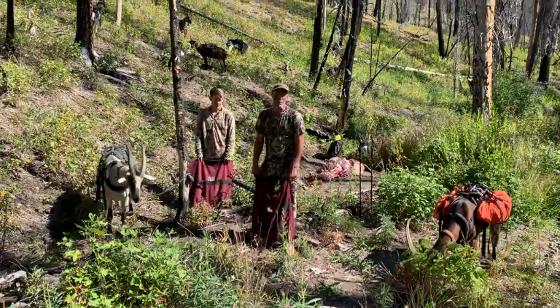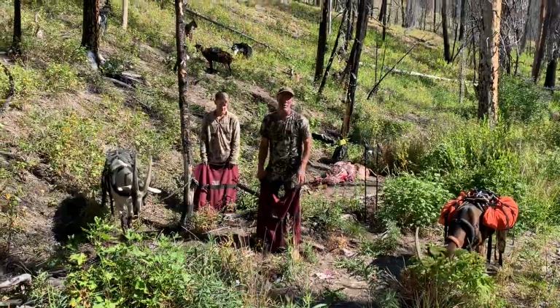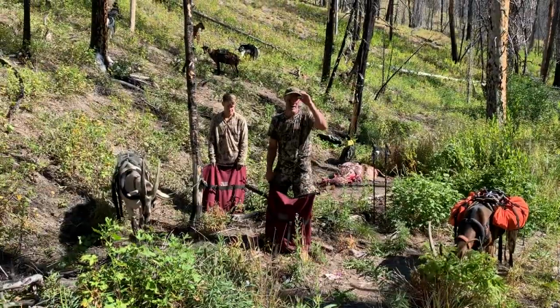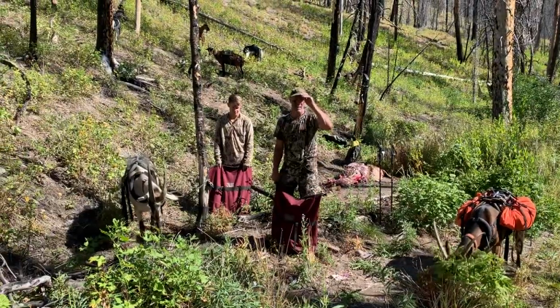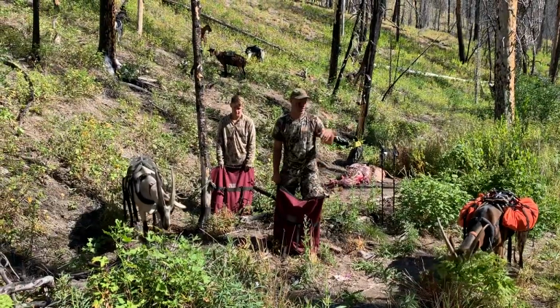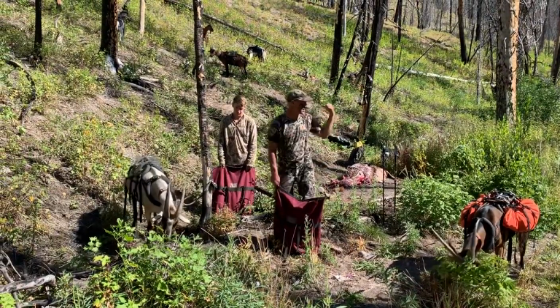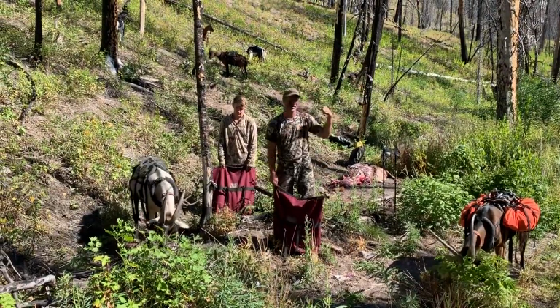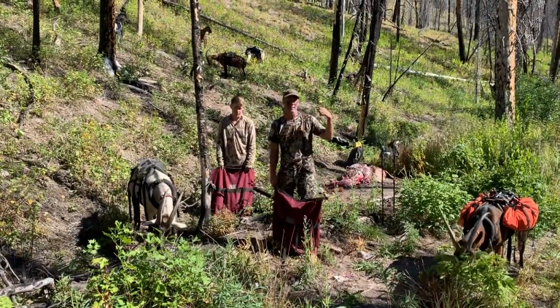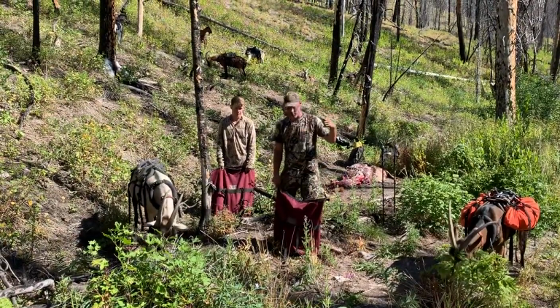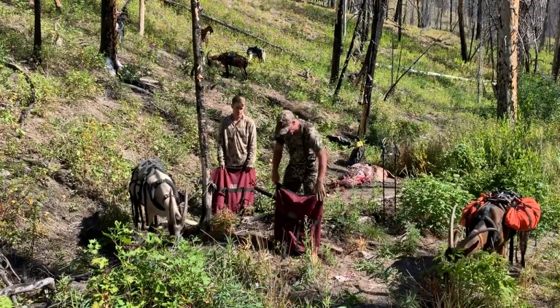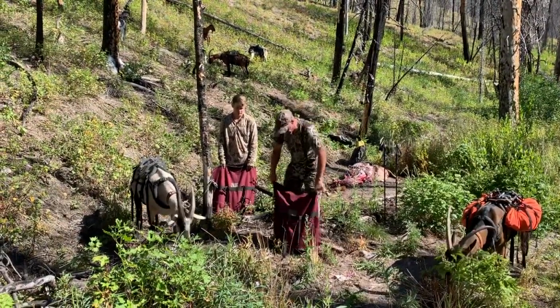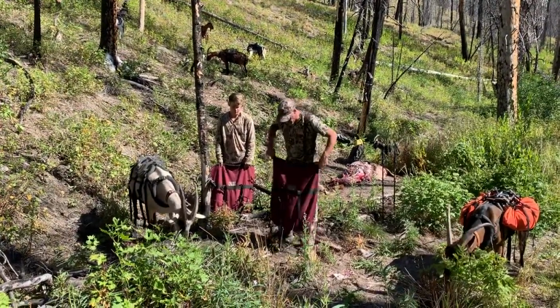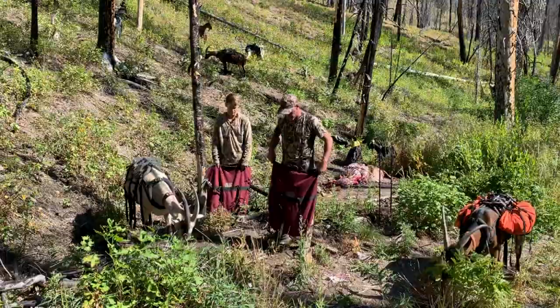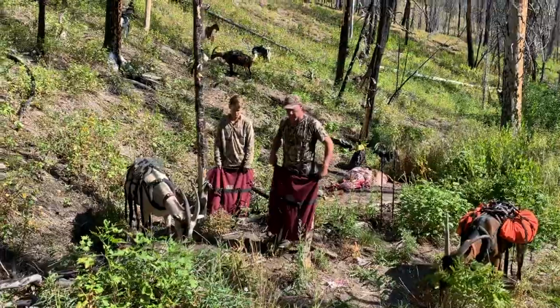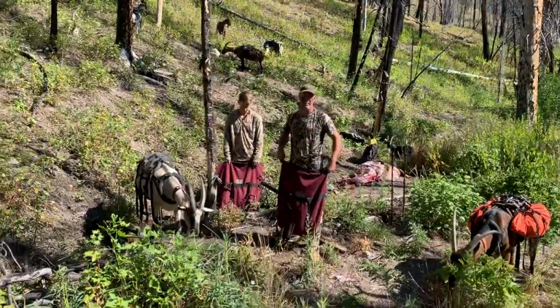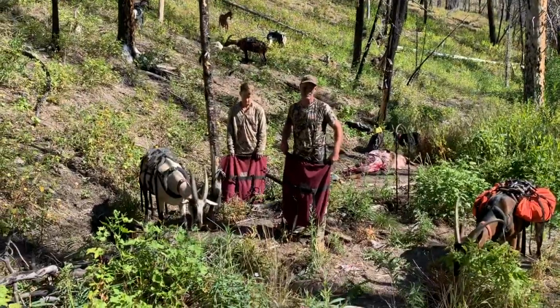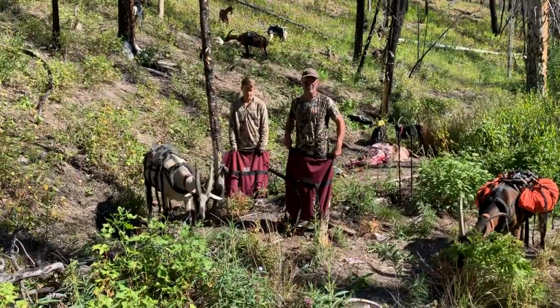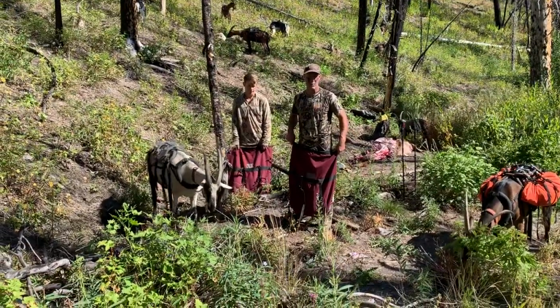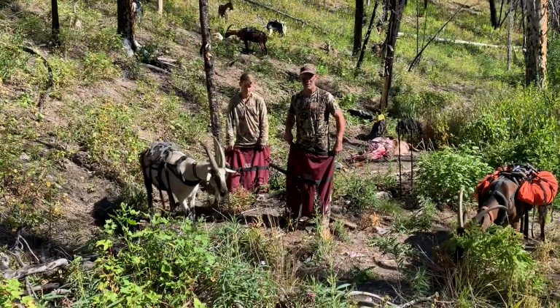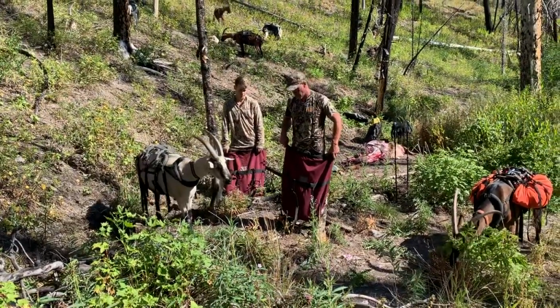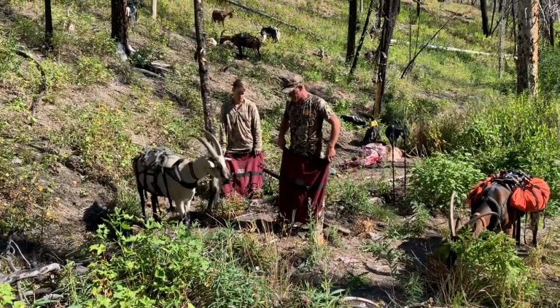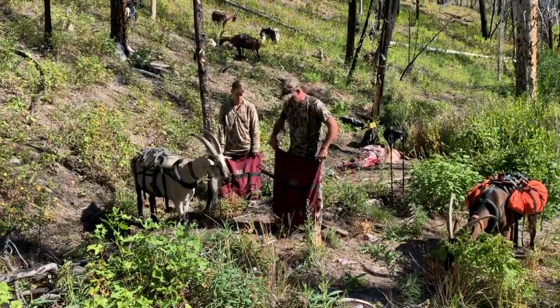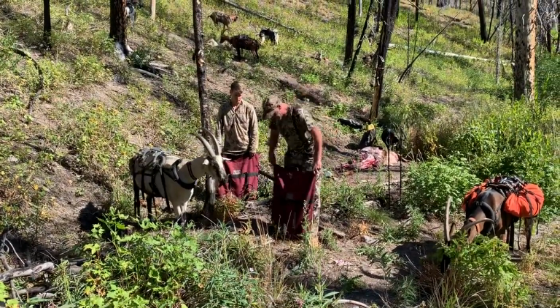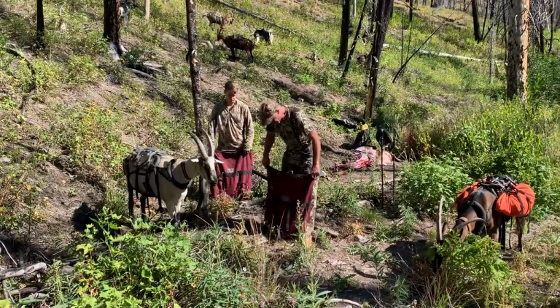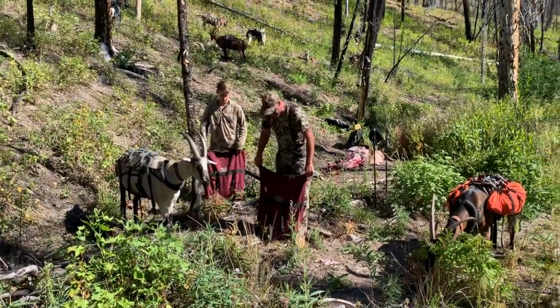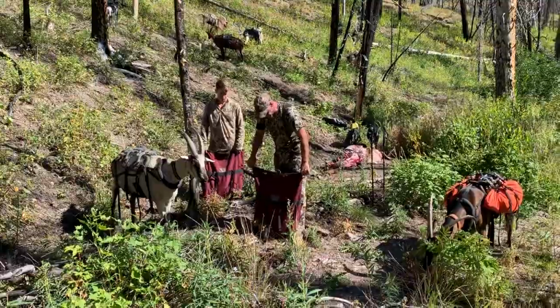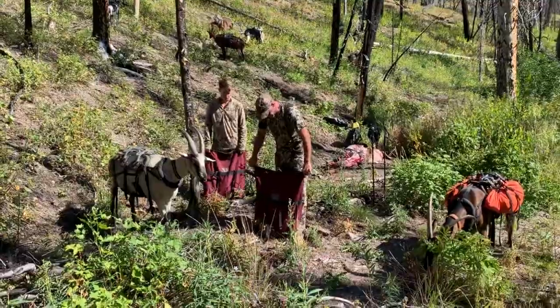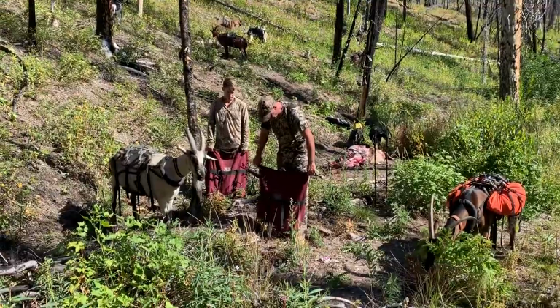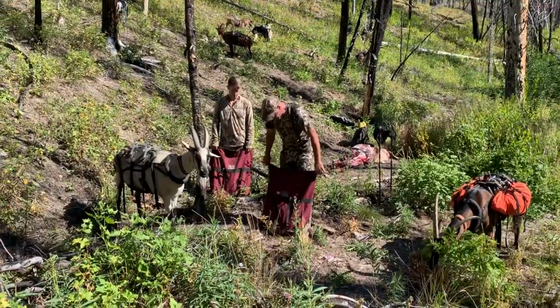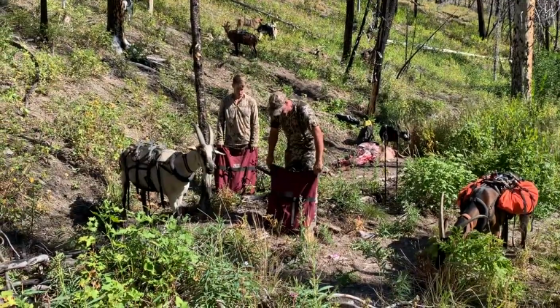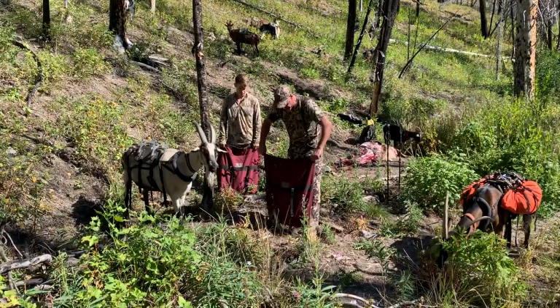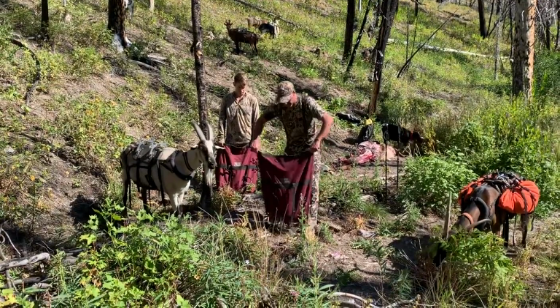All right, Mark Warnke here at packgoats.com. You can see we've just gotten done butchering a bull. We have all the meat ready to go in sacks — 20-ish pound loads. I want to show you how these signature series work when you have a meat load.